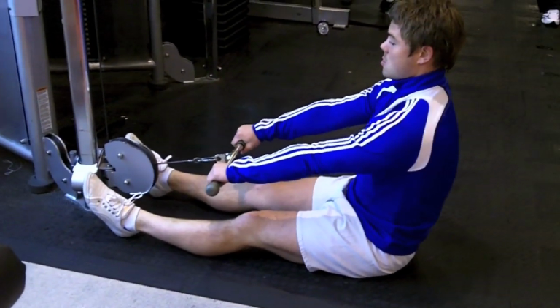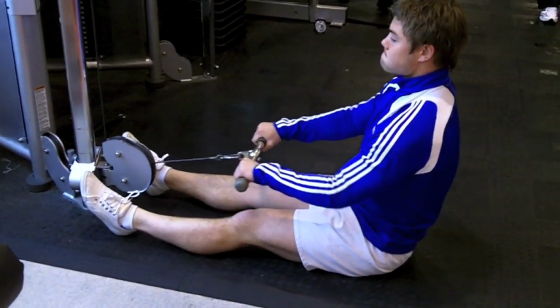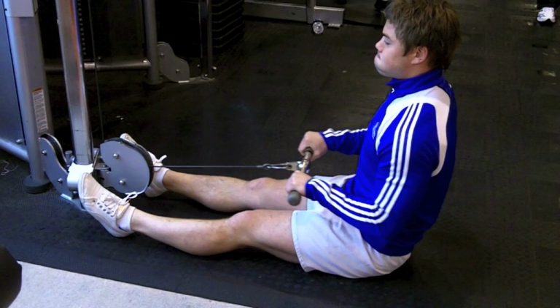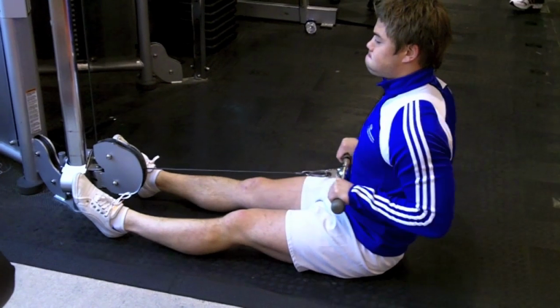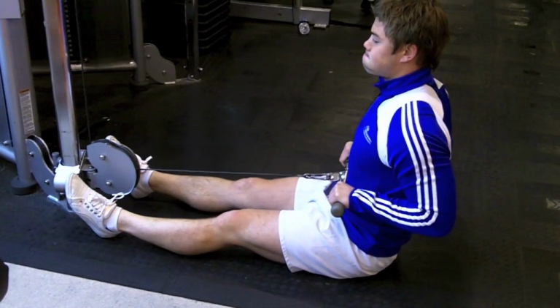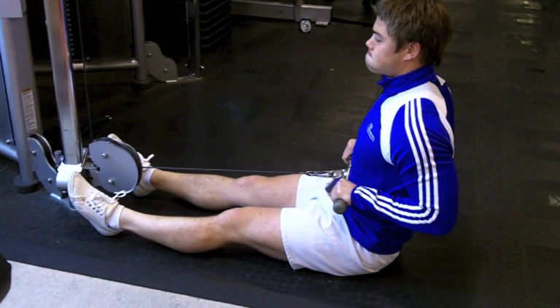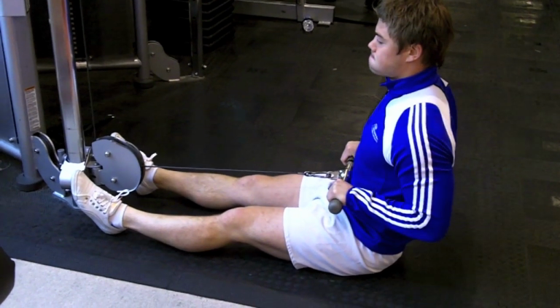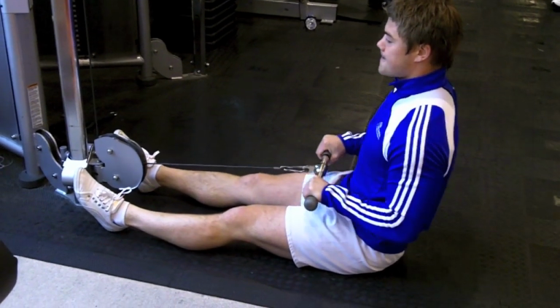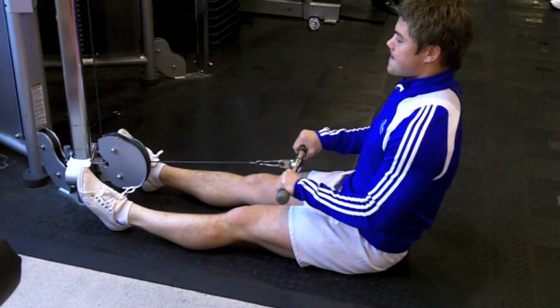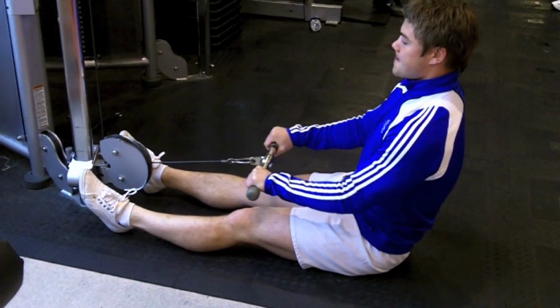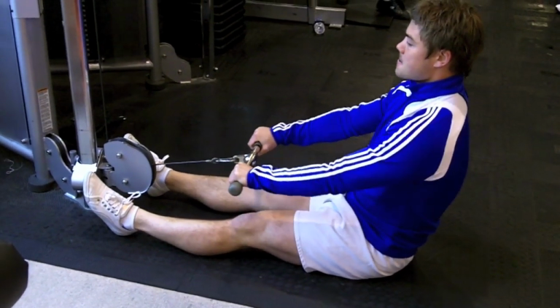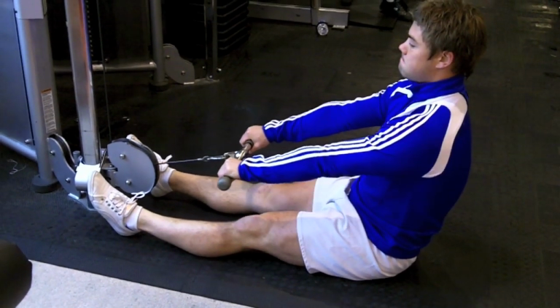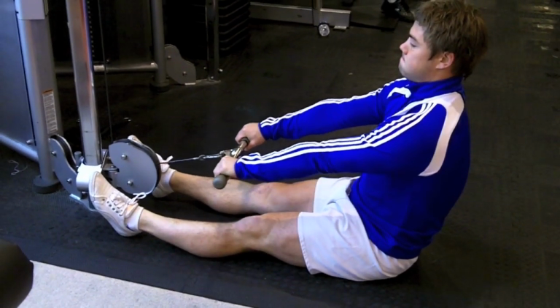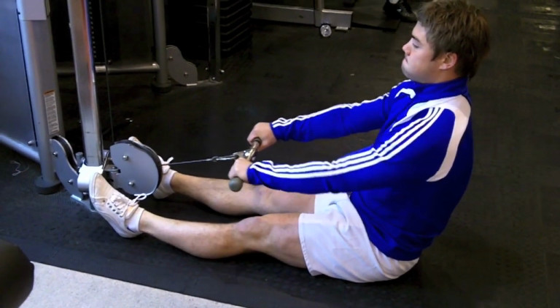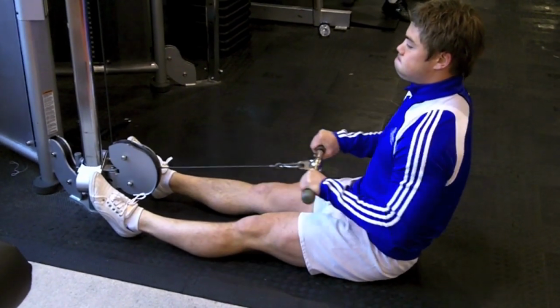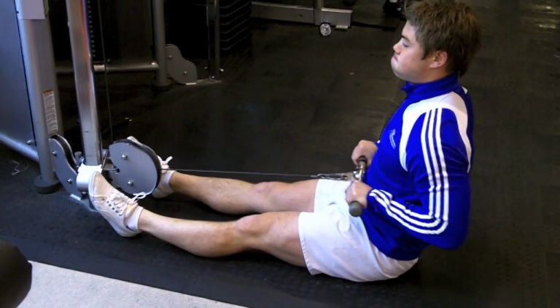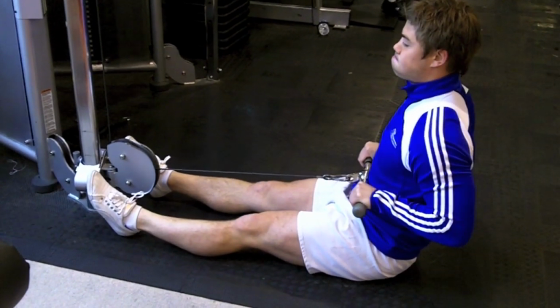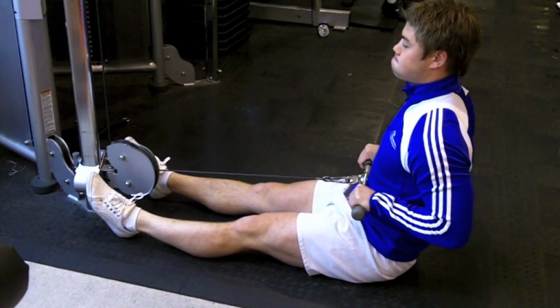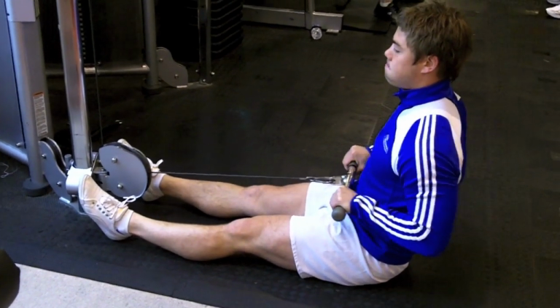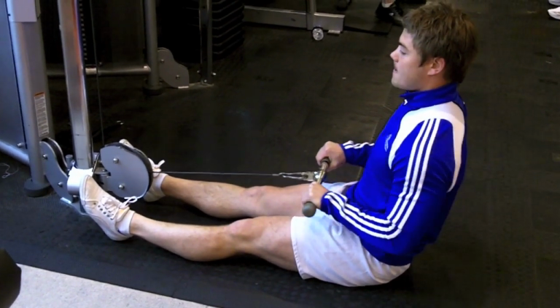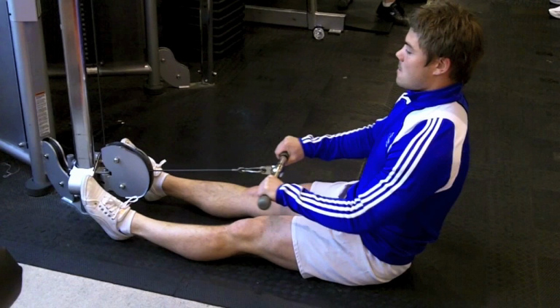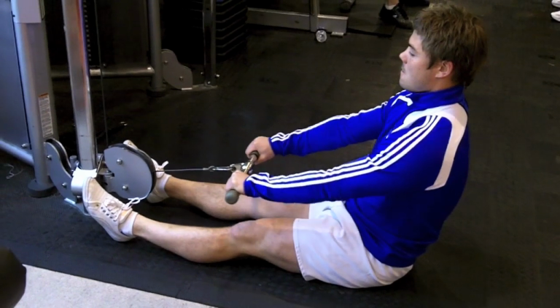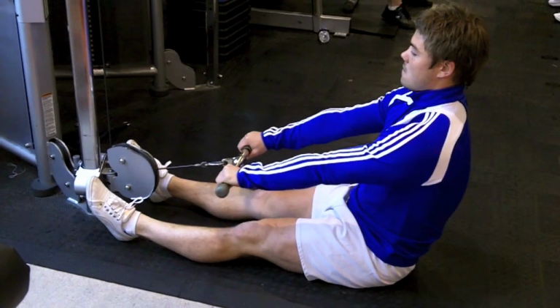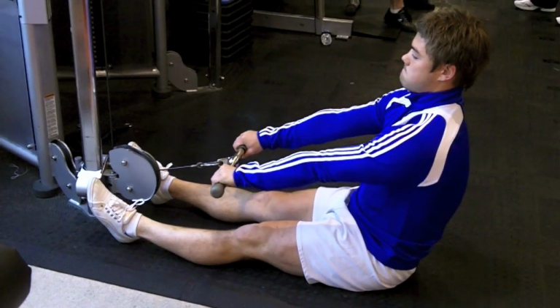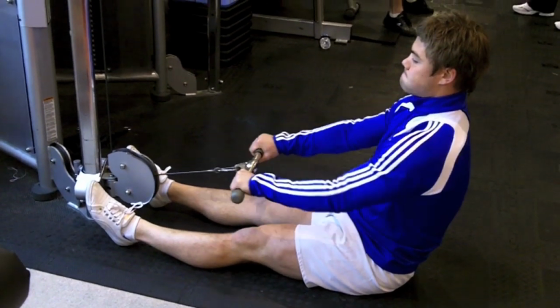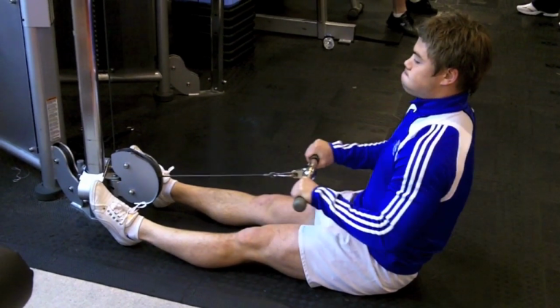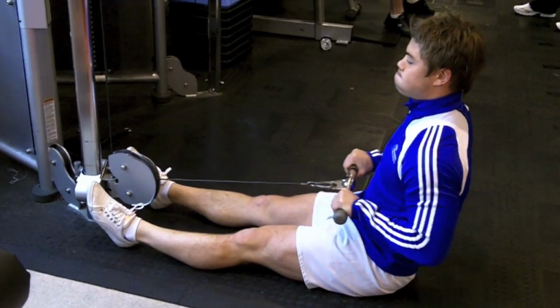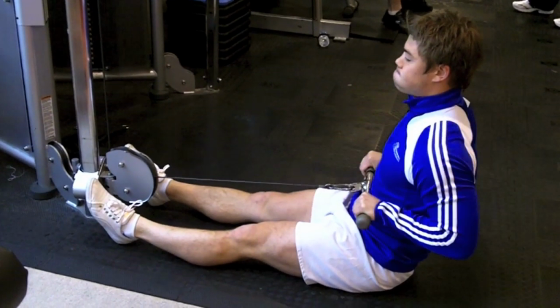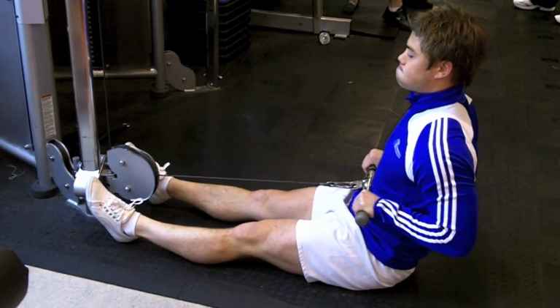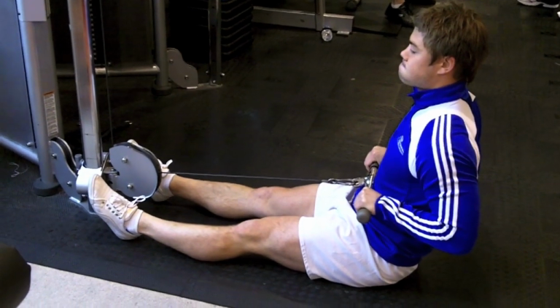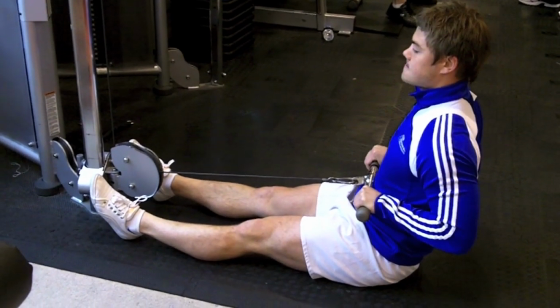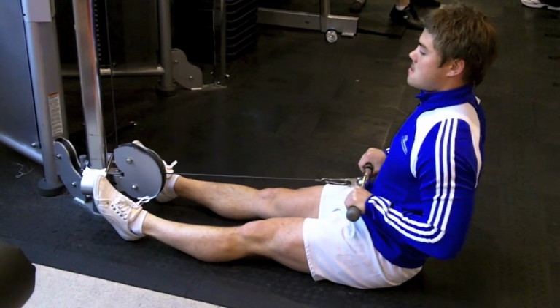Thirdly, the seated row — making sure the chest is out, the head is up, and there's a lot of control in this exercise, working the back muscles, the arms, and the shoulders.